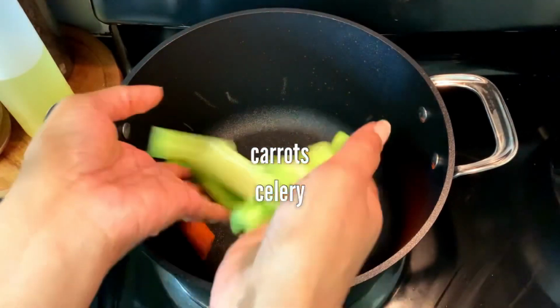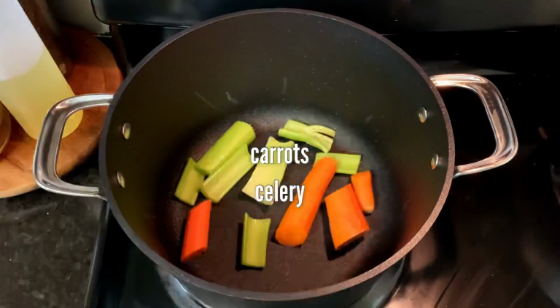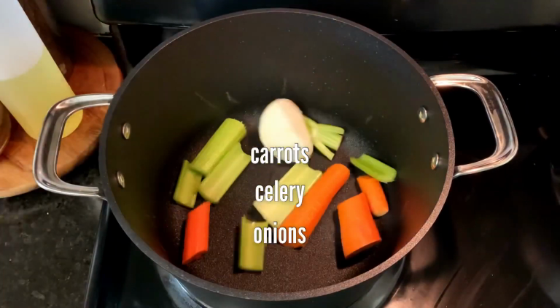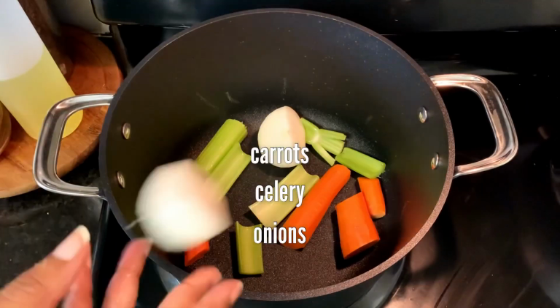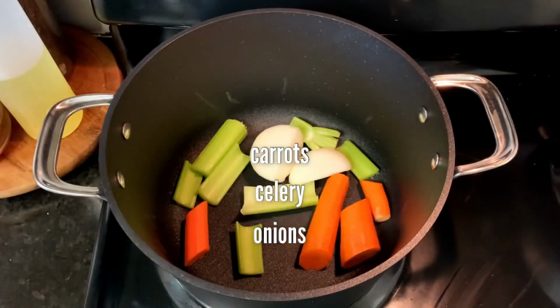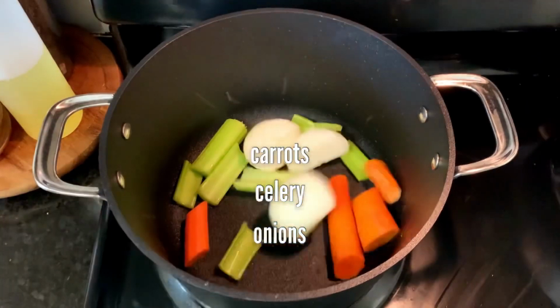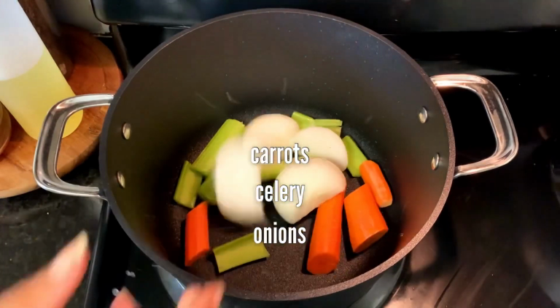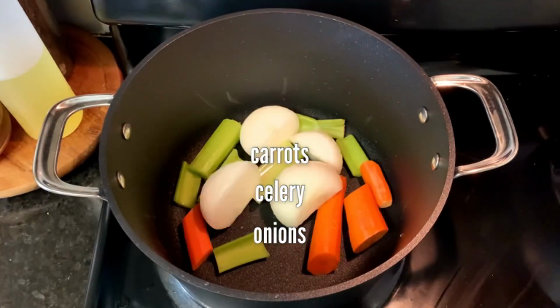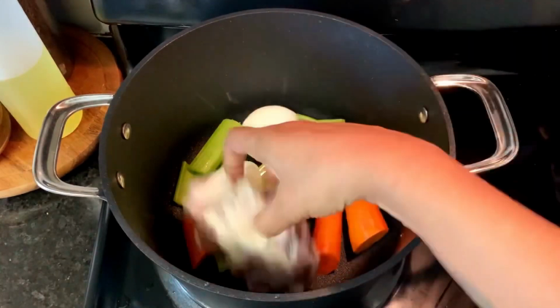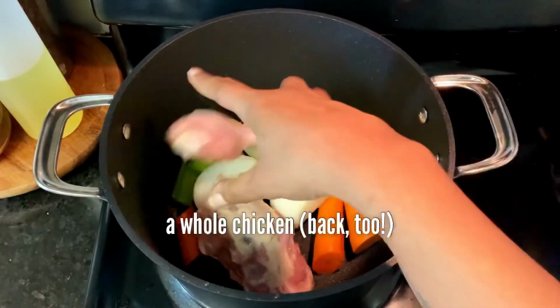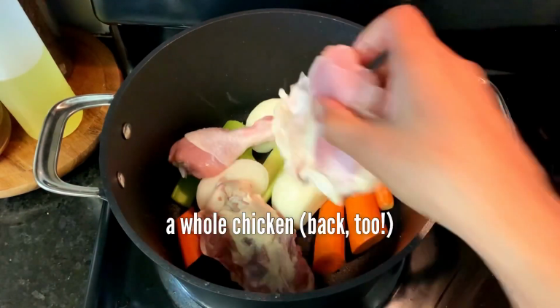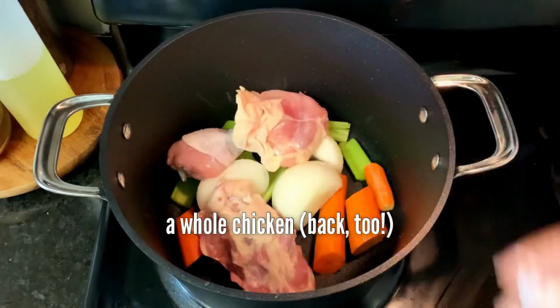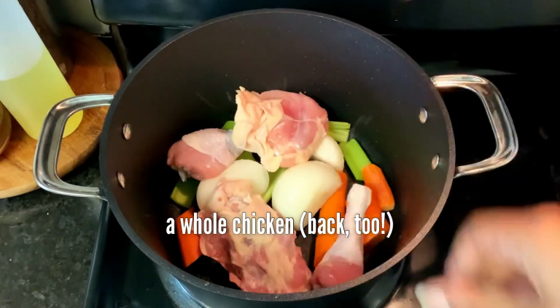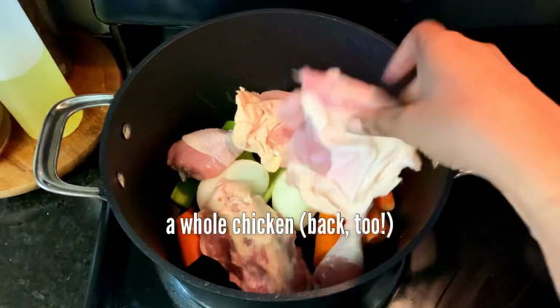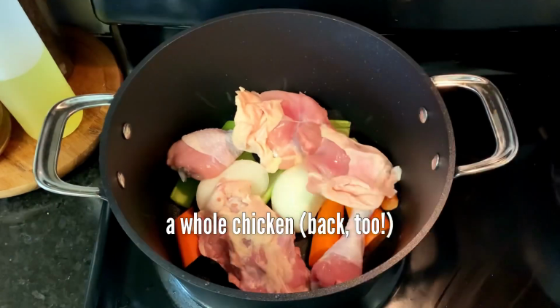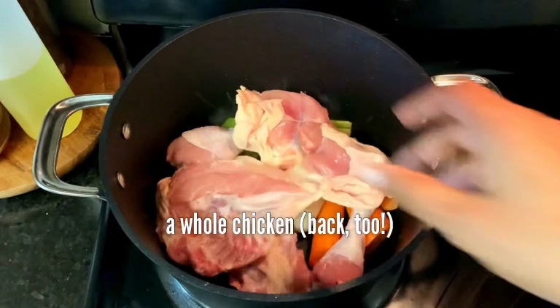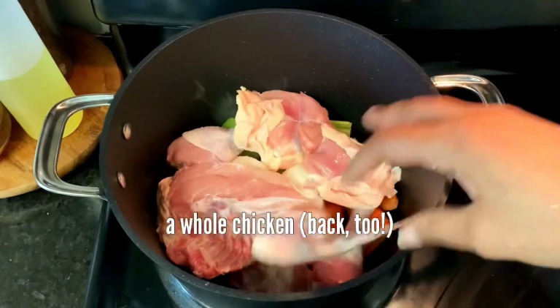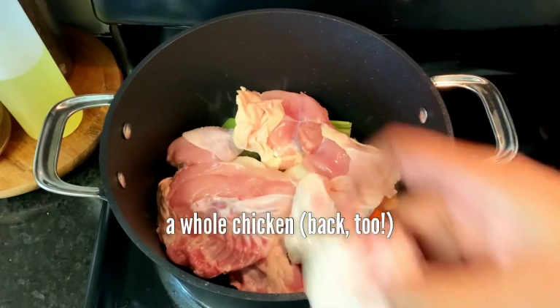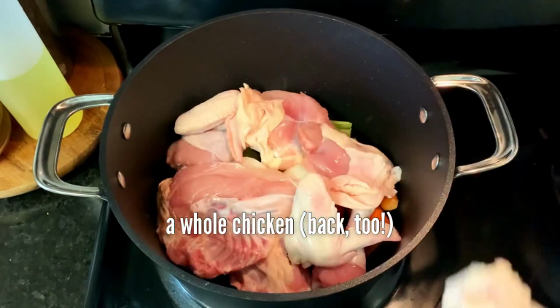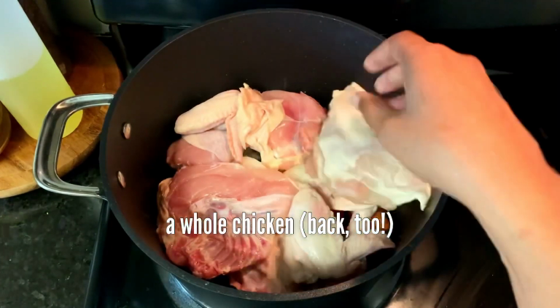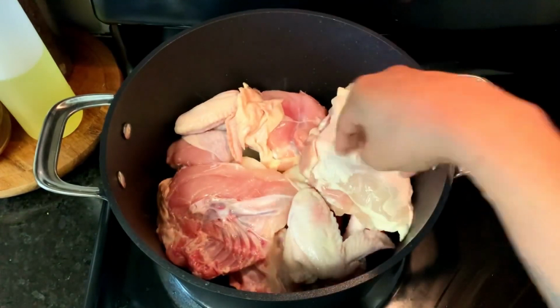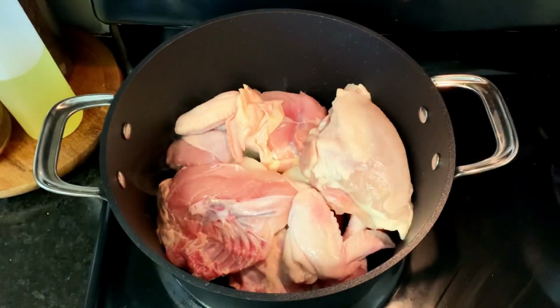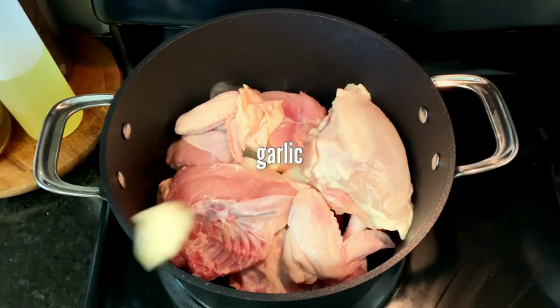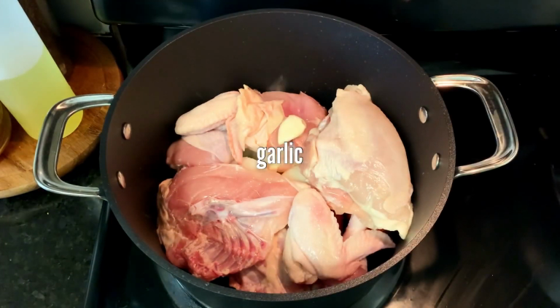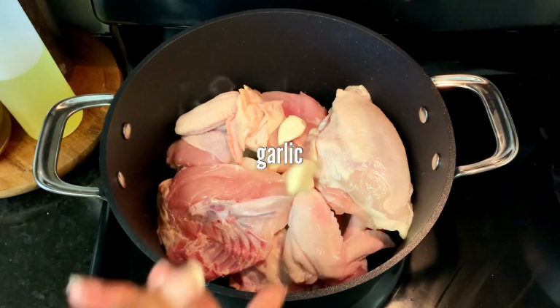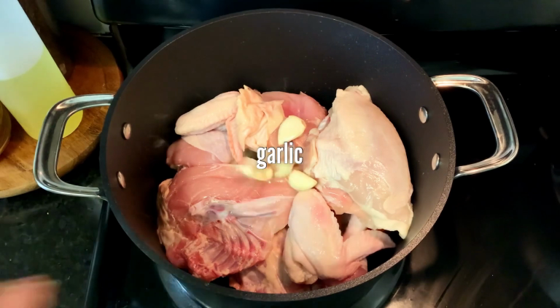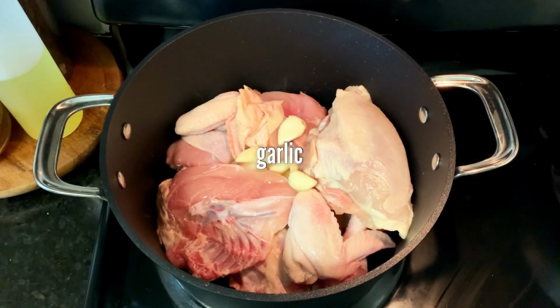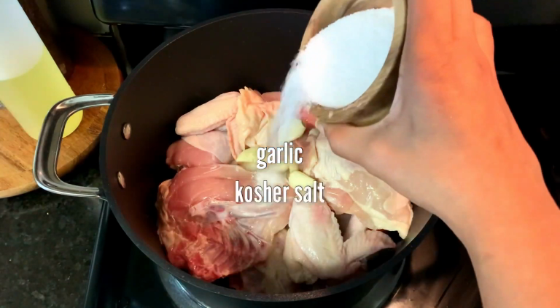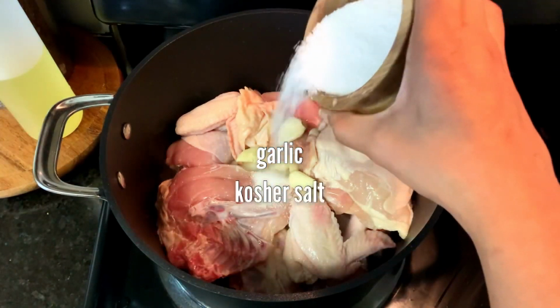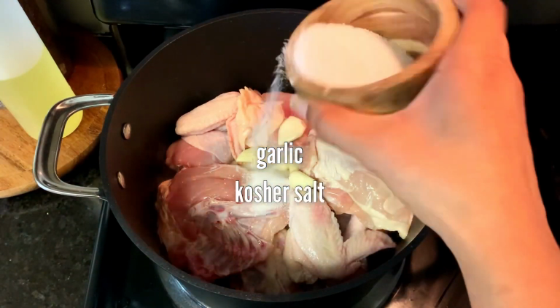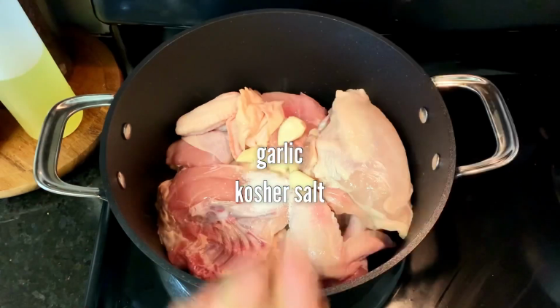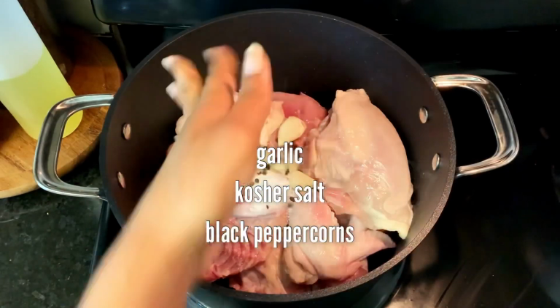We begin by making our stock. We're going to throw in our aromatics — our onion, carrot, and celery — along with one whole chicken, some garlic, some peppercorns, and some salt.